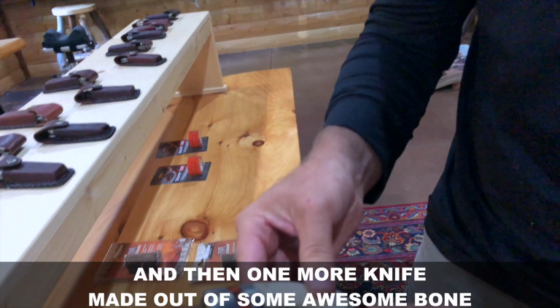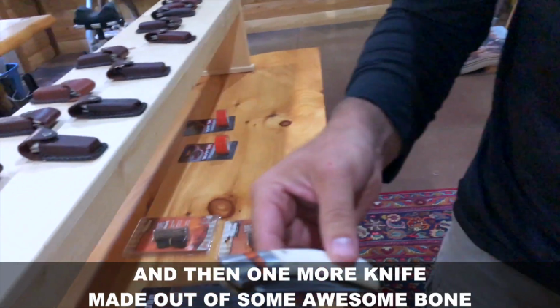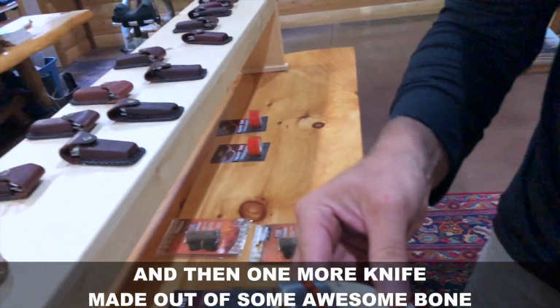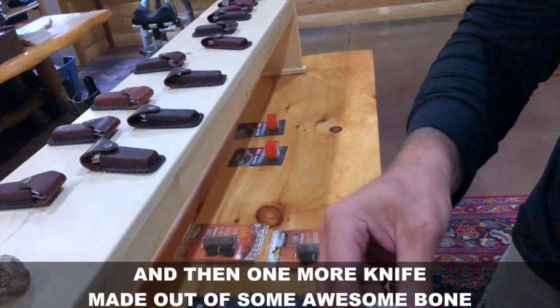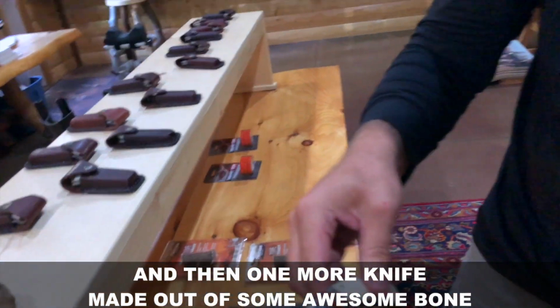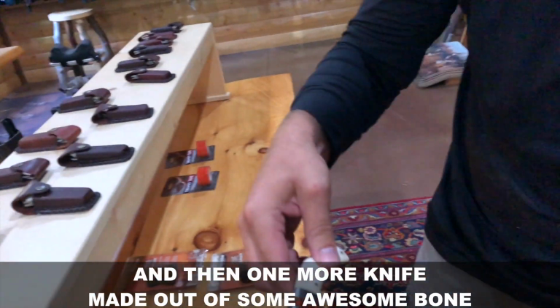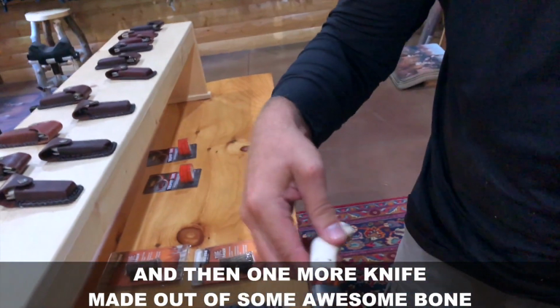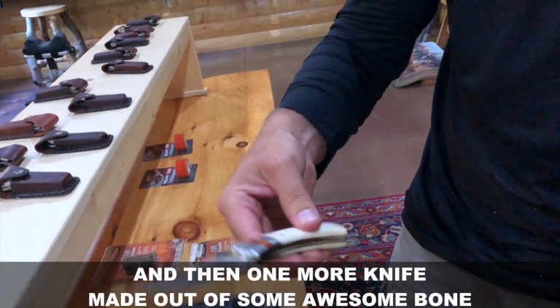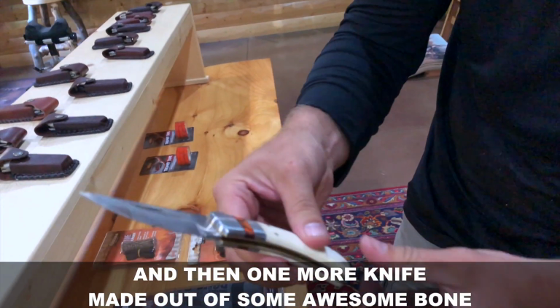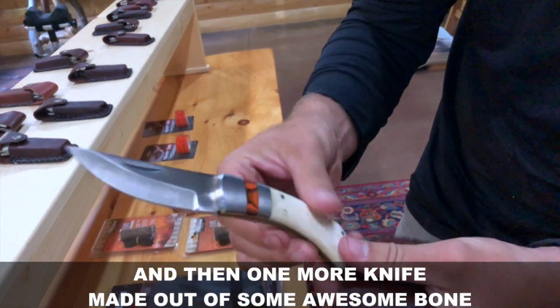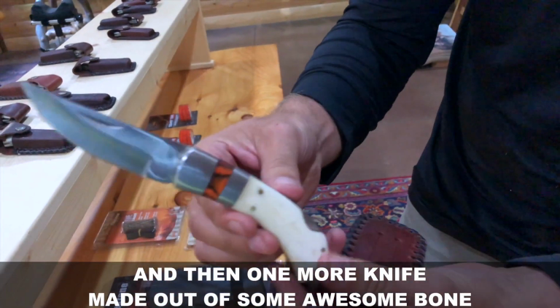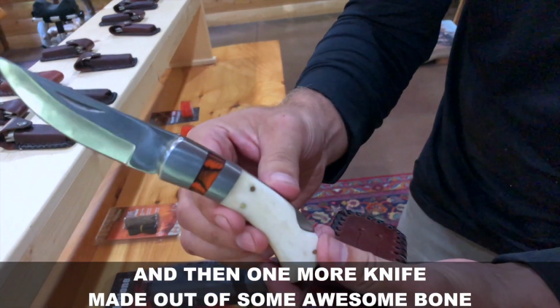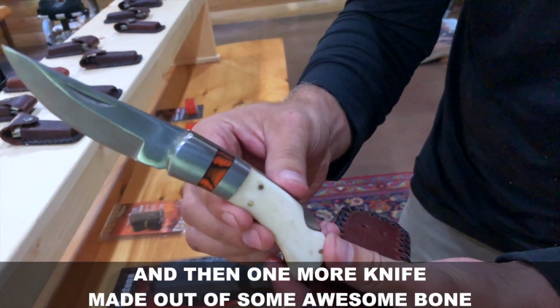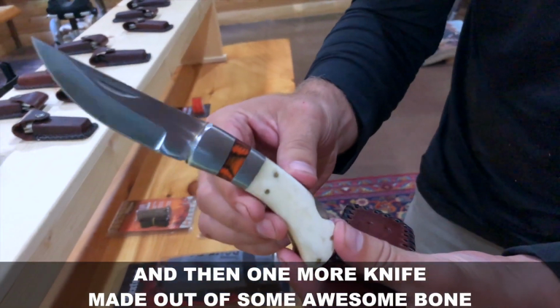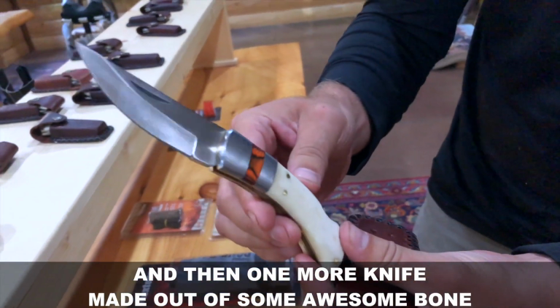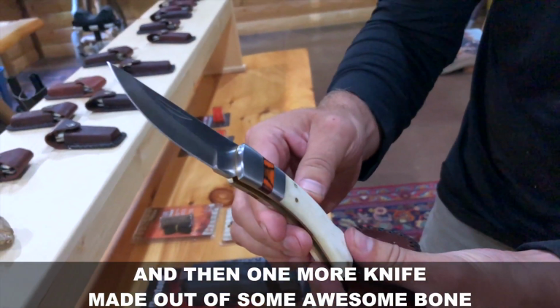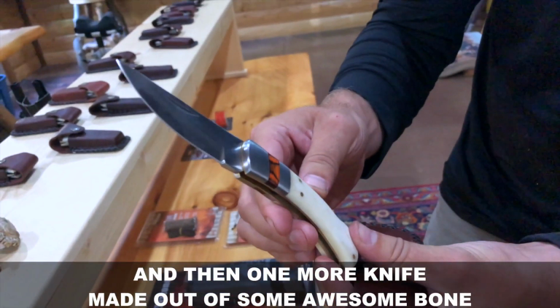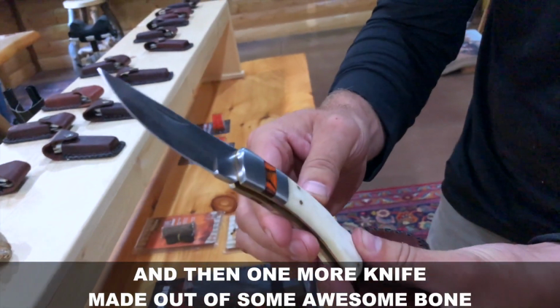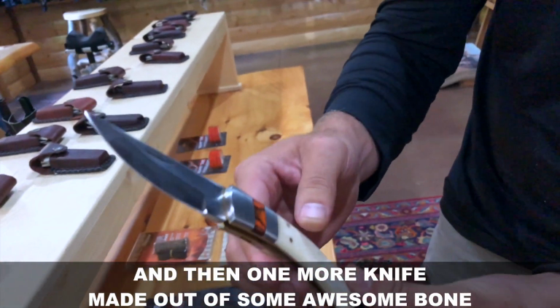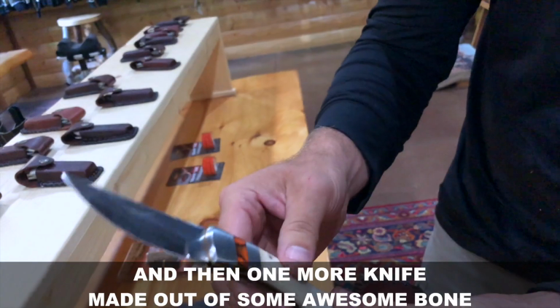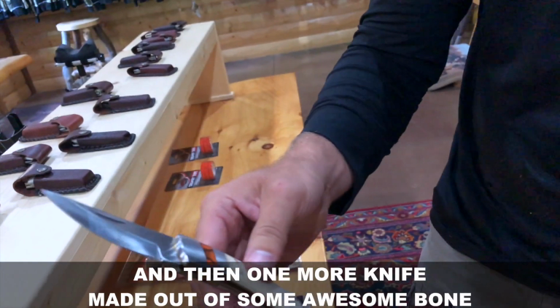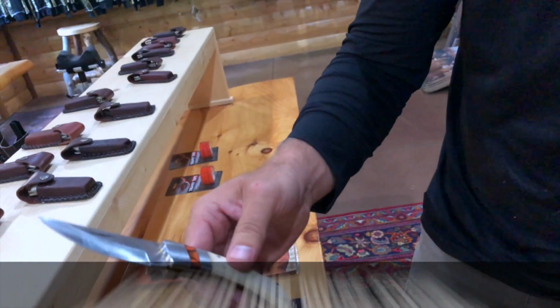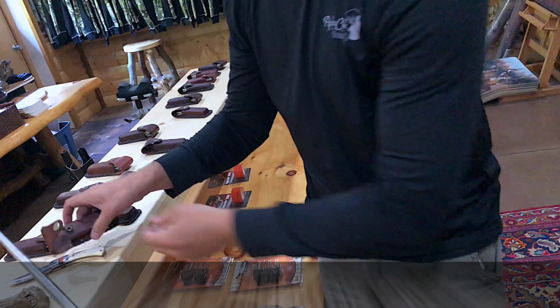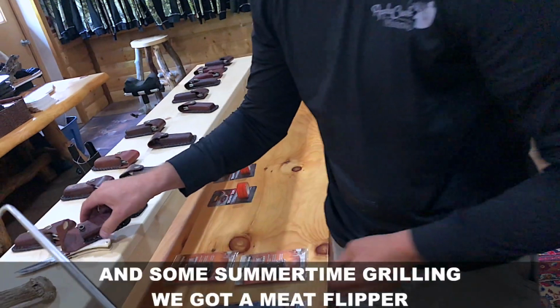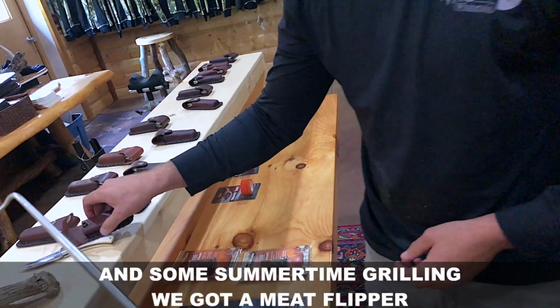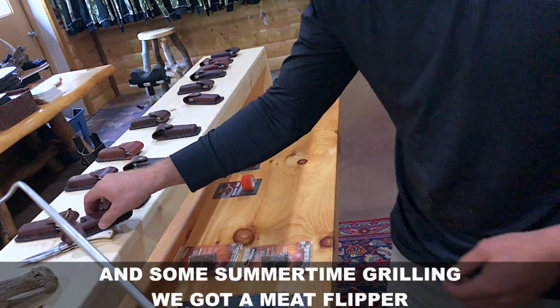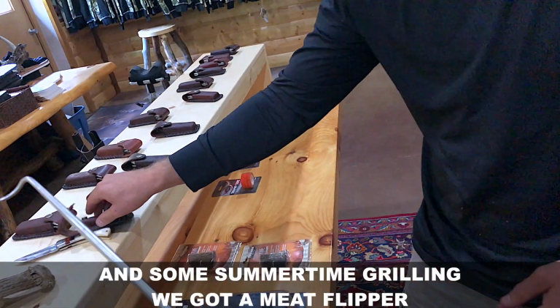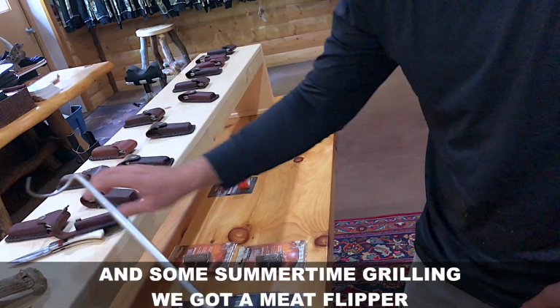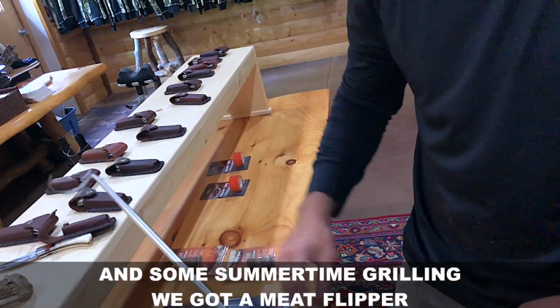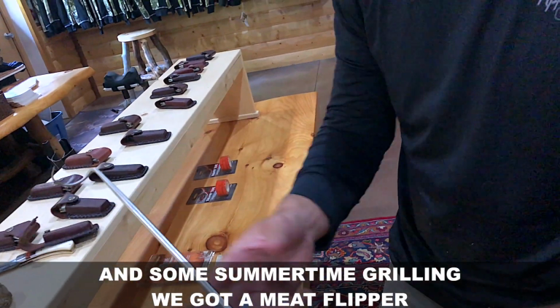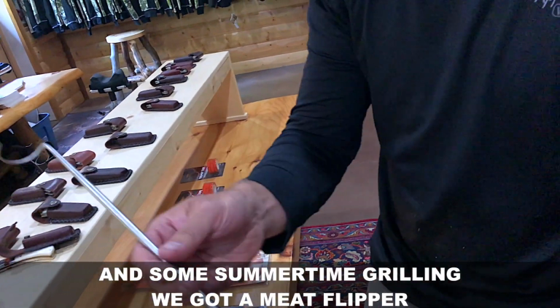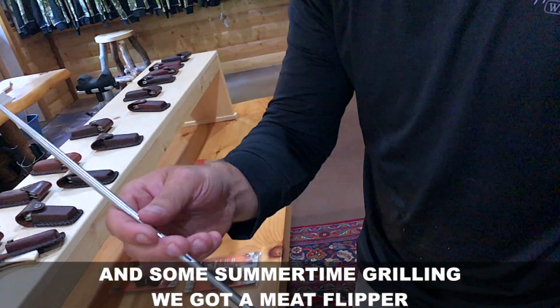One more knife made of some awesome bone. And some summertime grilling — we got a meat flipper.